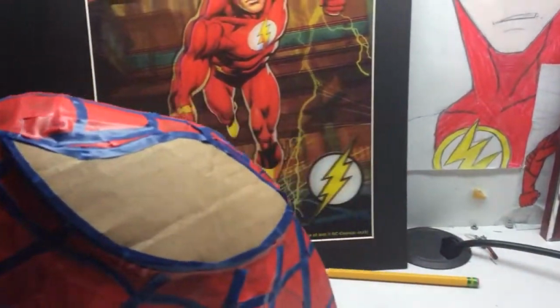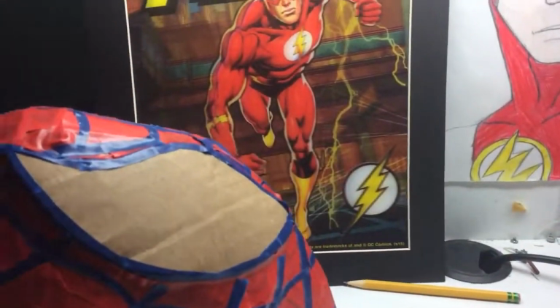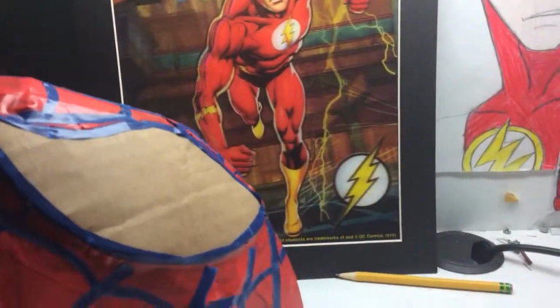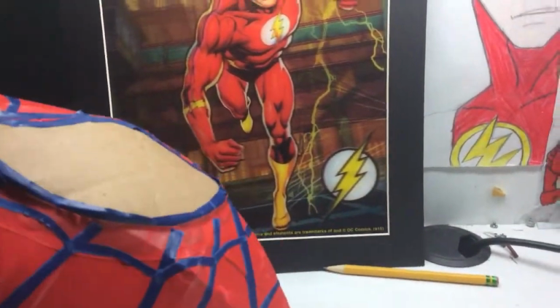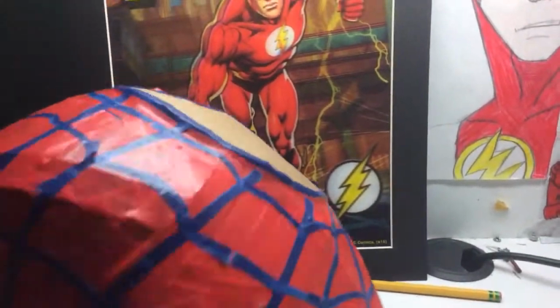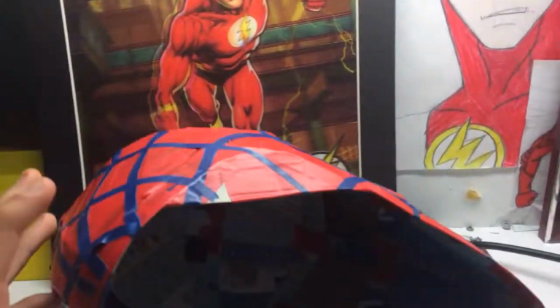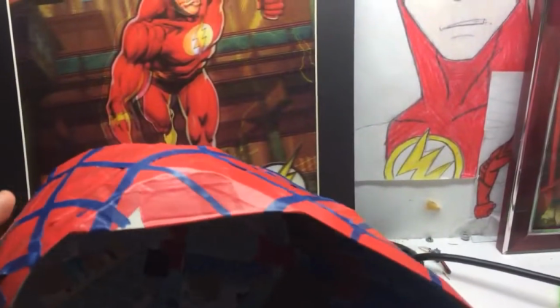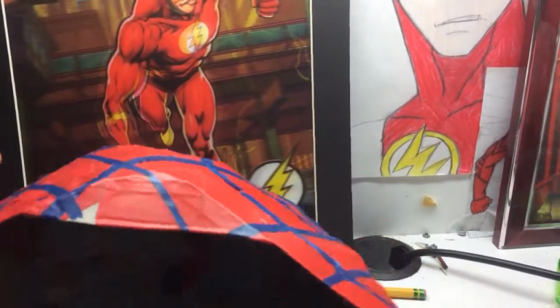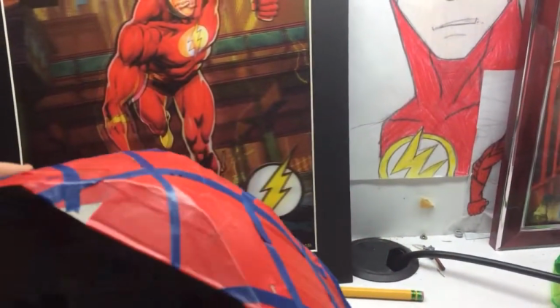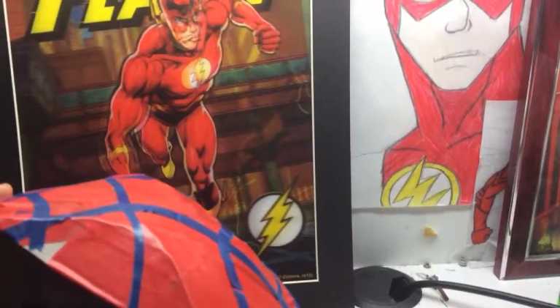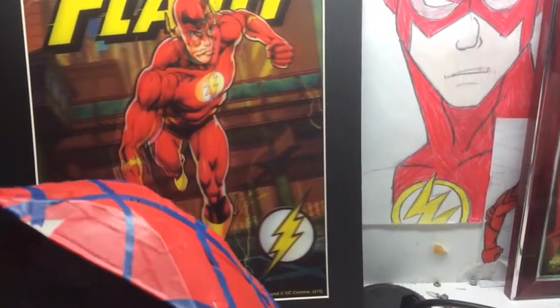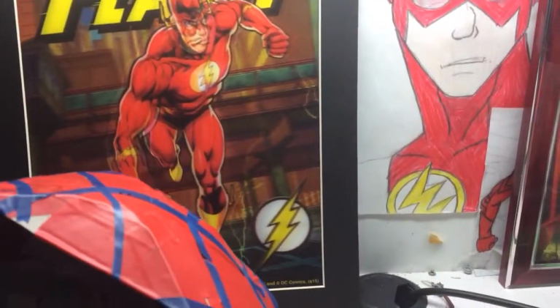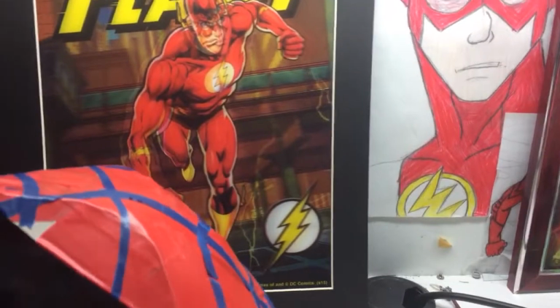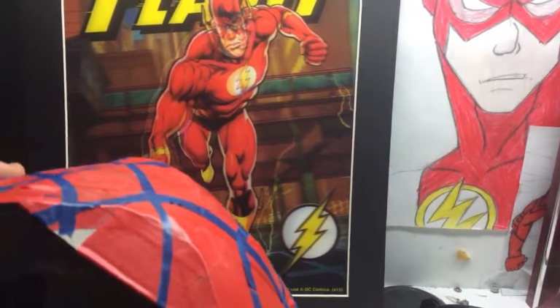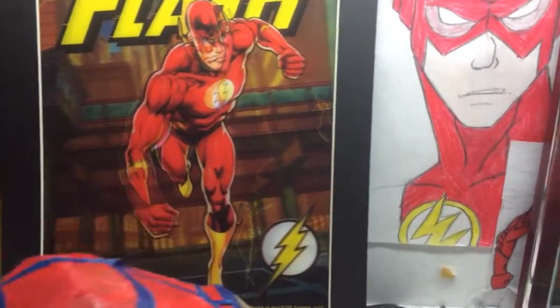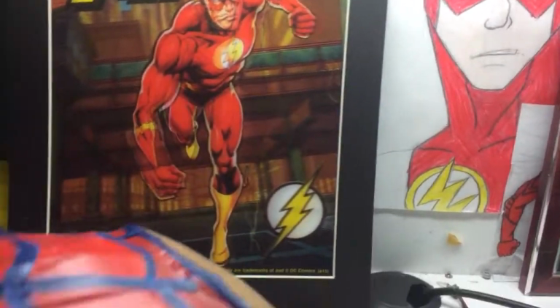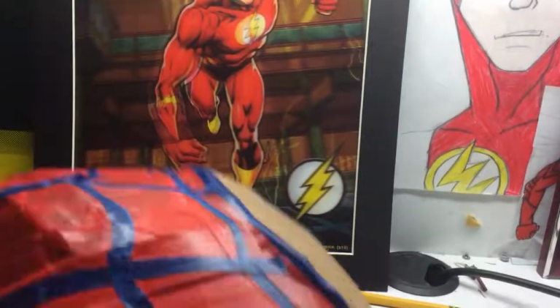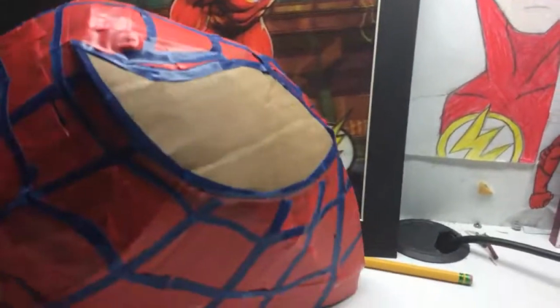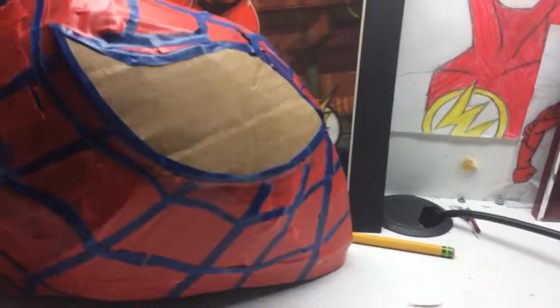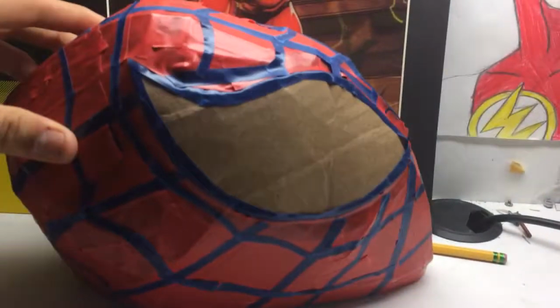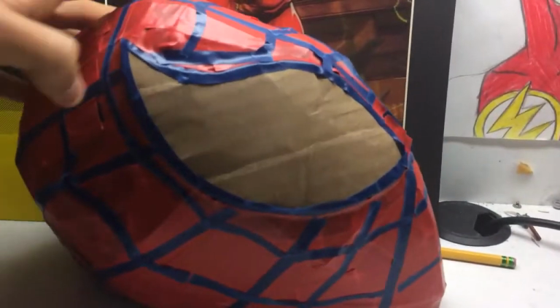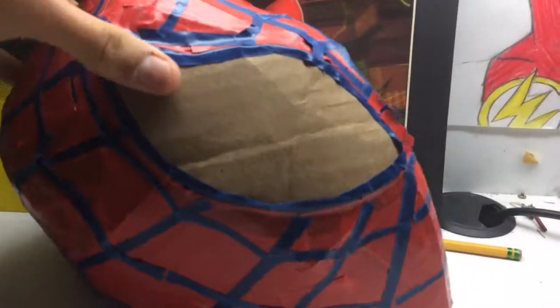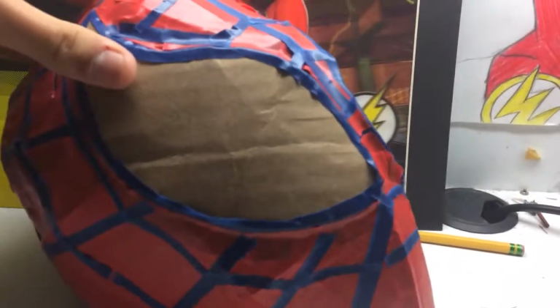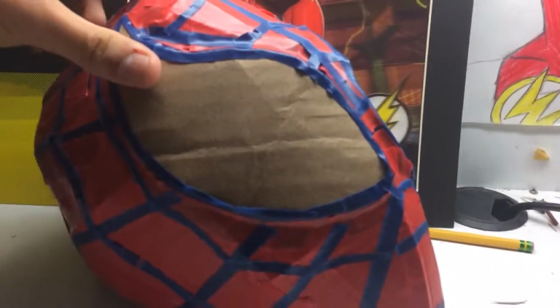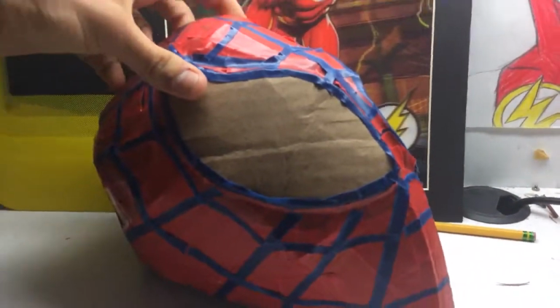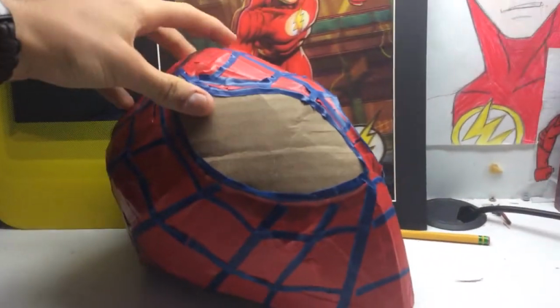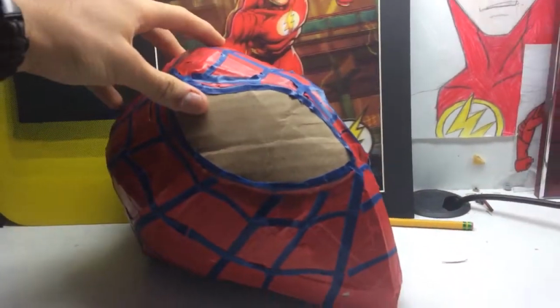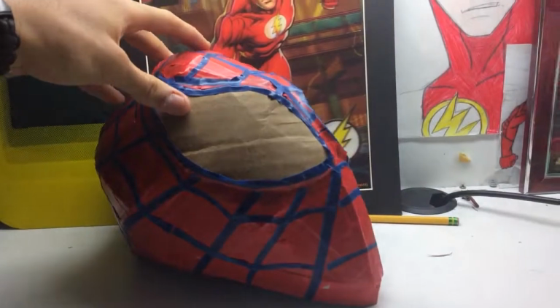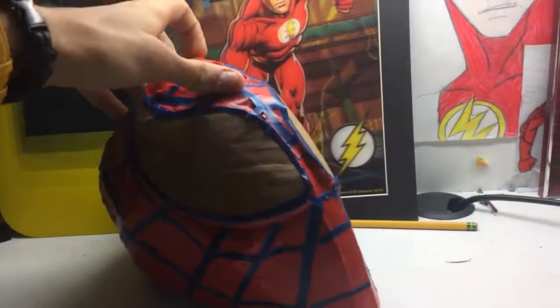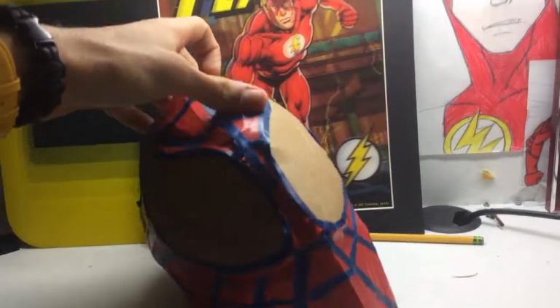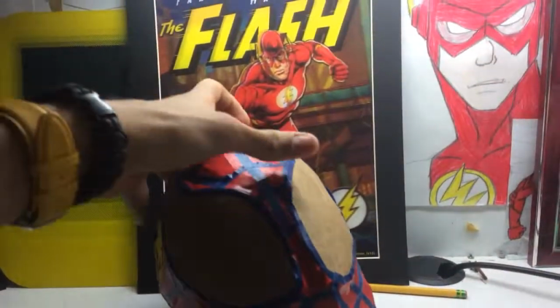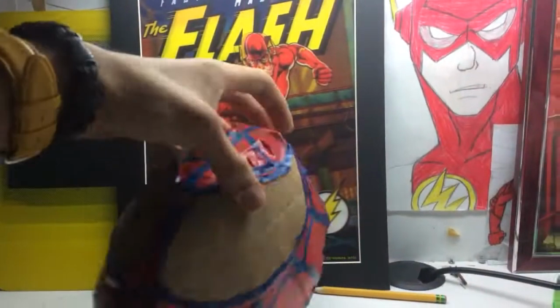When I put this on, I actually like it for once. This is a cool one, gotta admit.